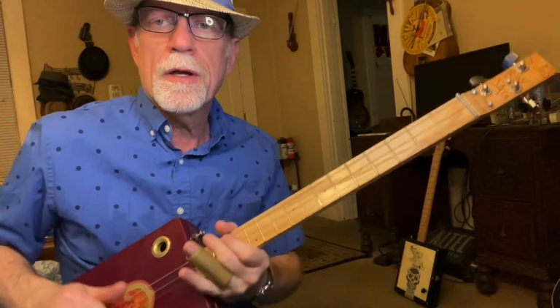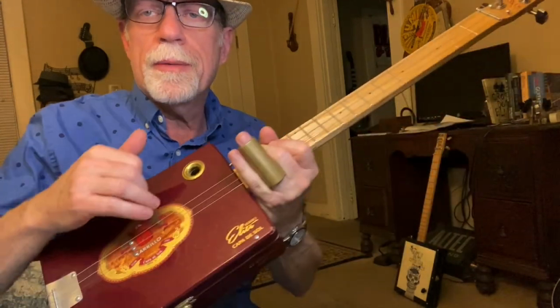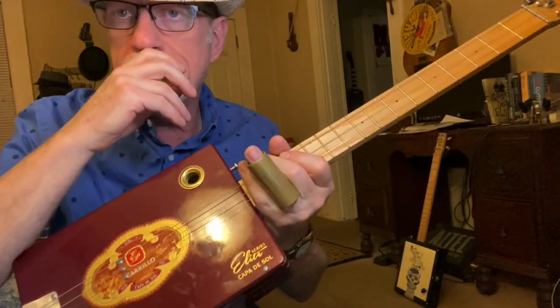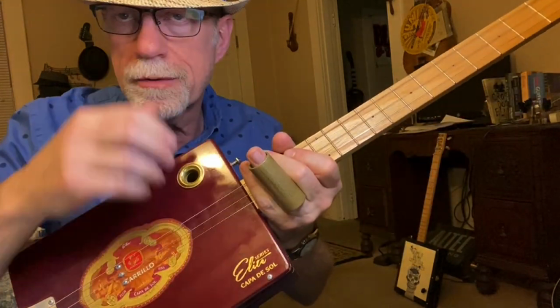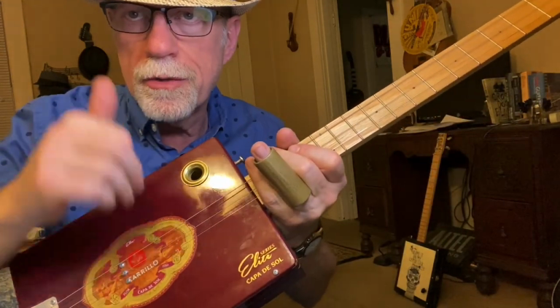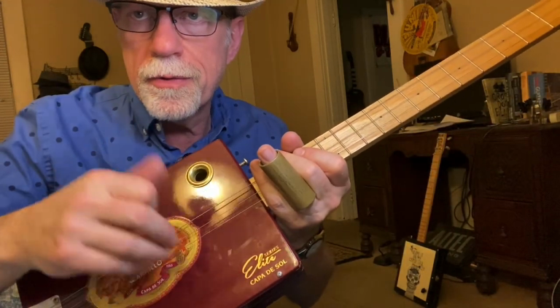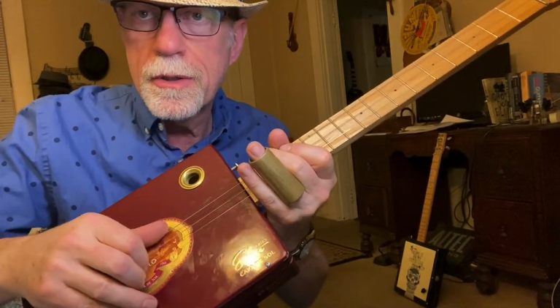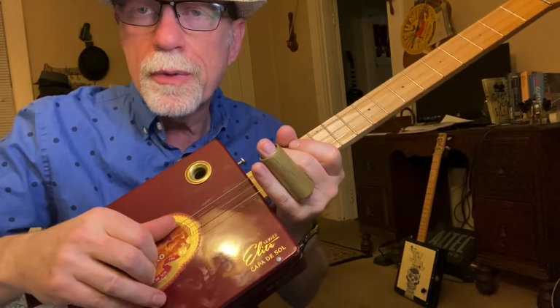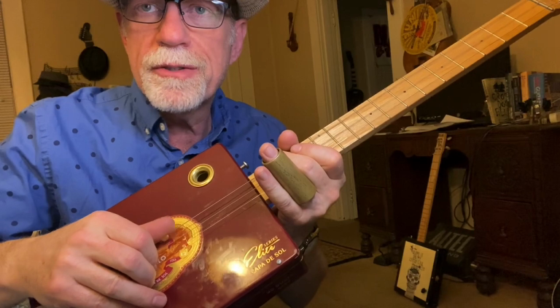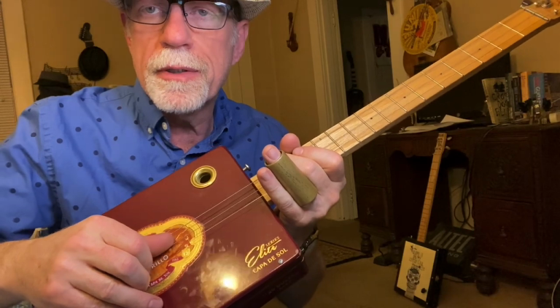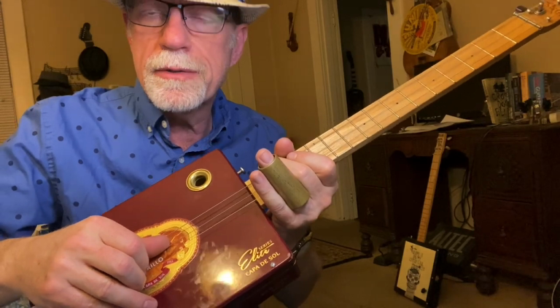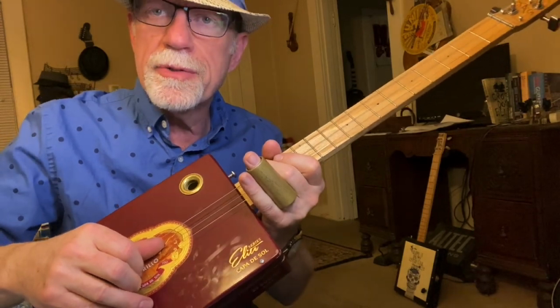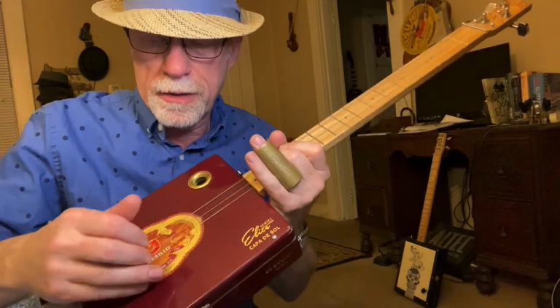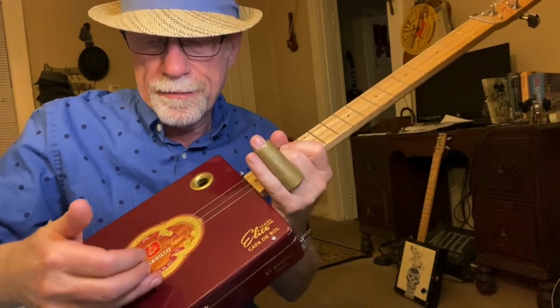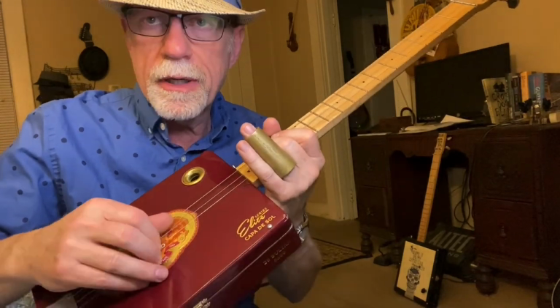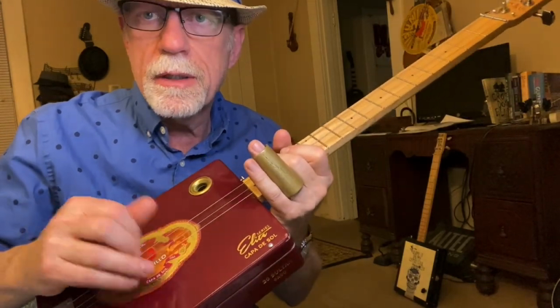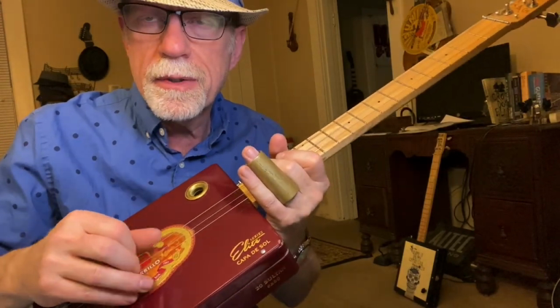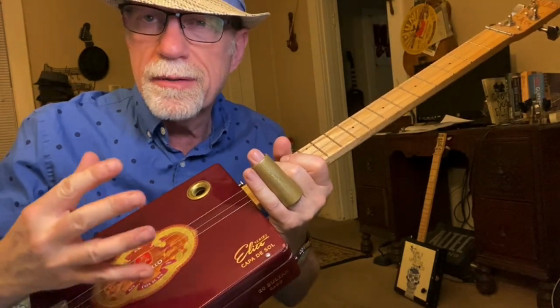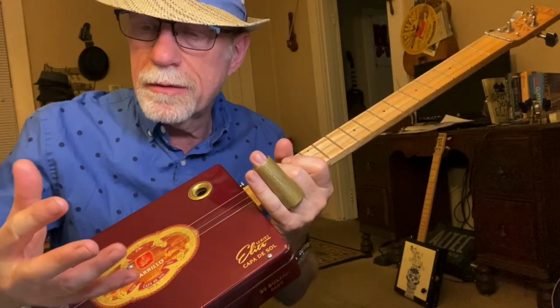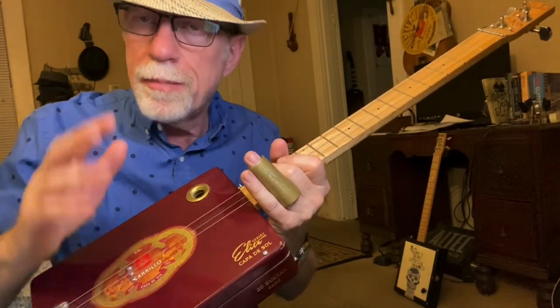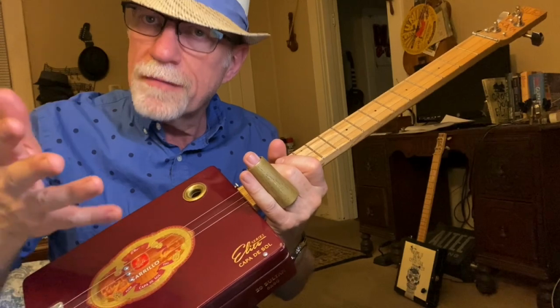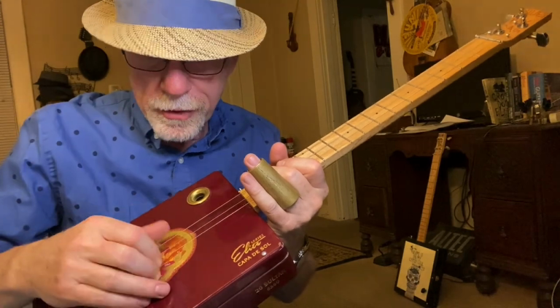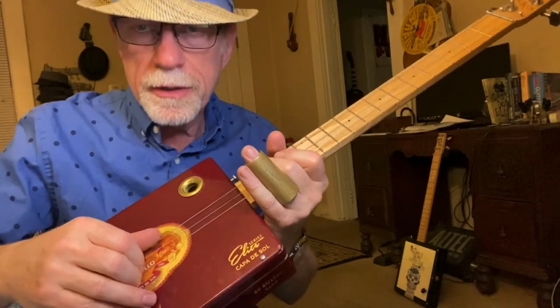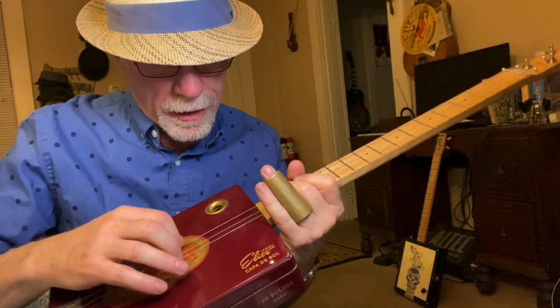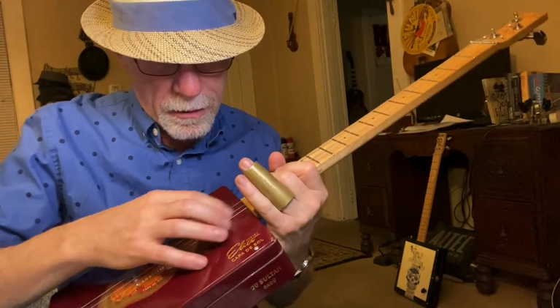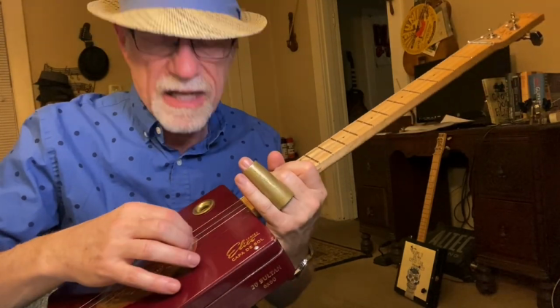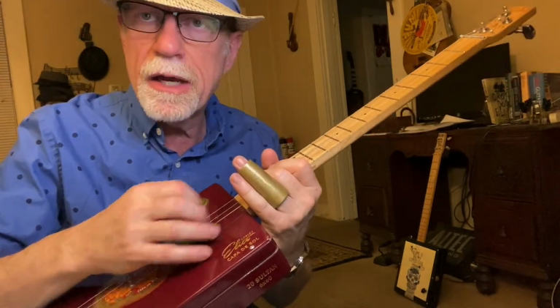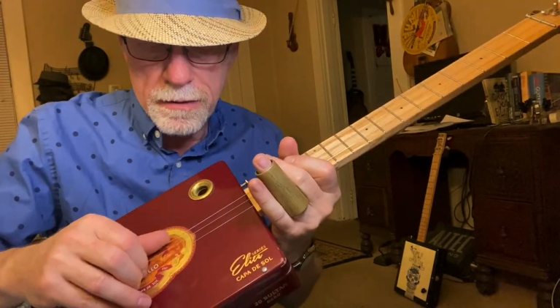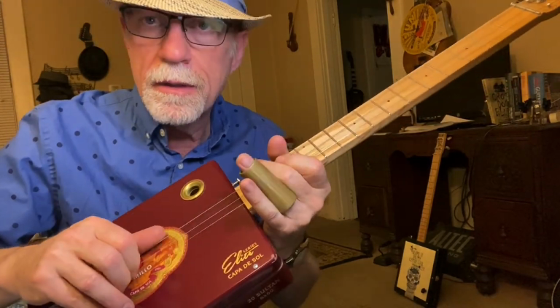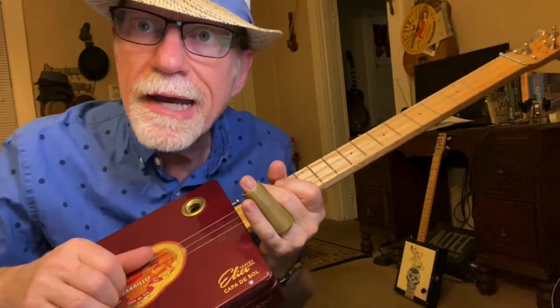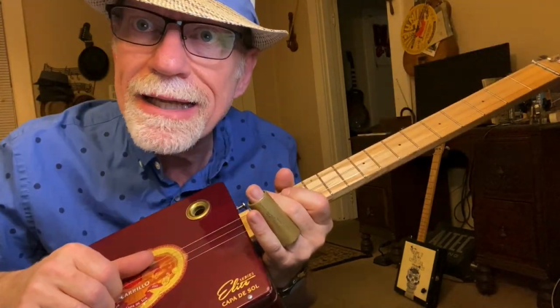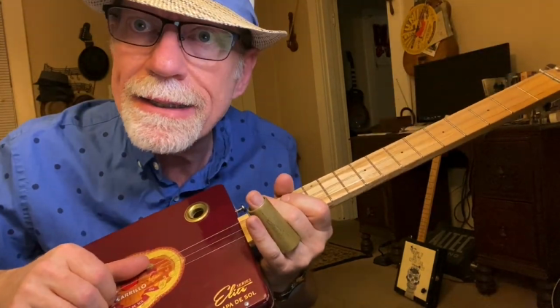A couple things here. First, your fingers are really the best way to play slide. Some people use a pick. Personally, I can't stand to use a pick — I don't like the sound — but you can use a pick if you like. I'll let that slide... slide, get it?